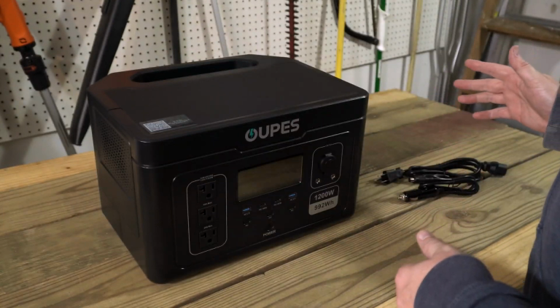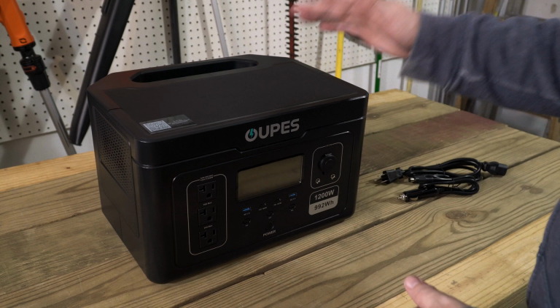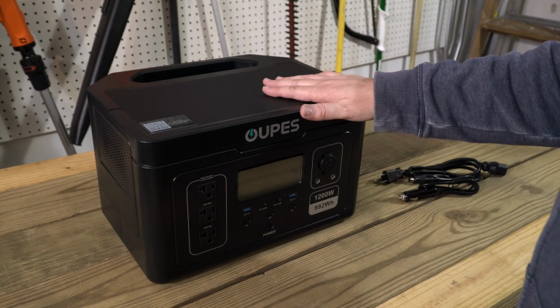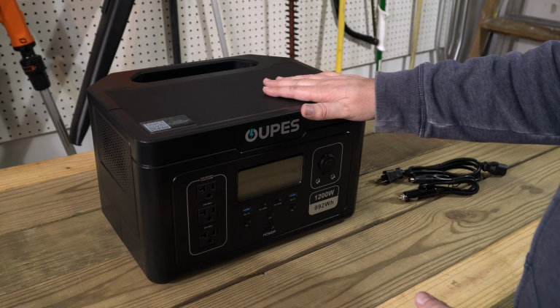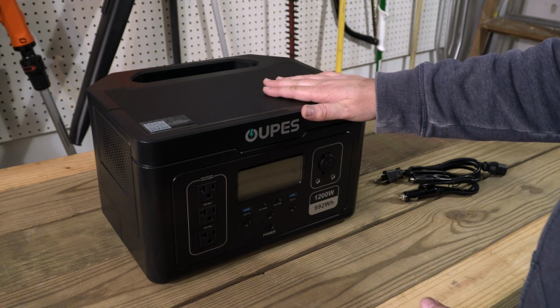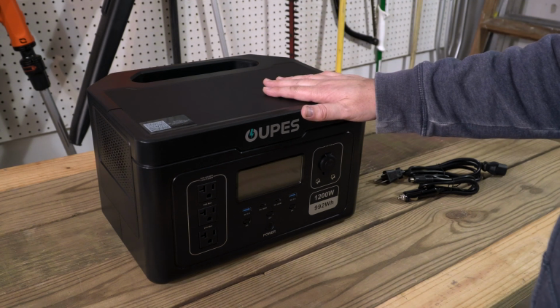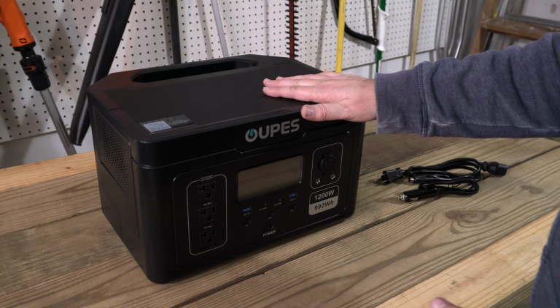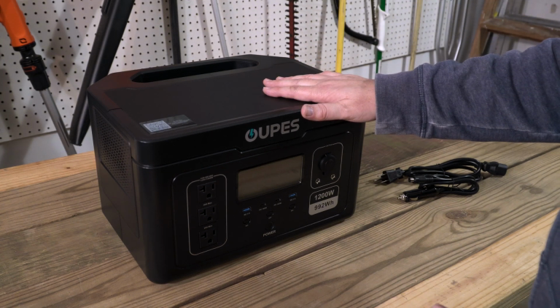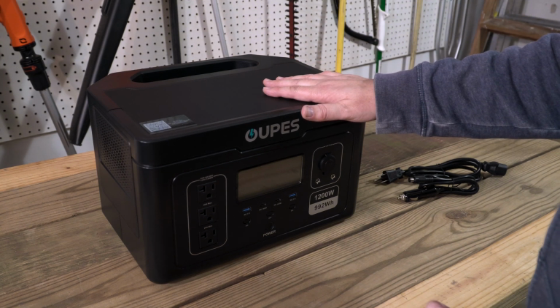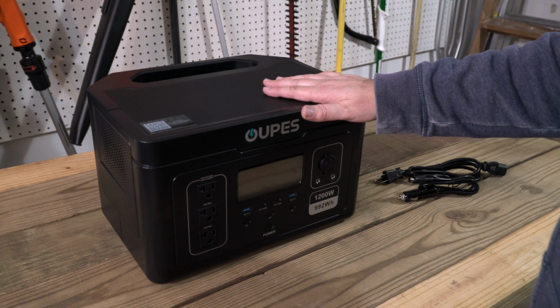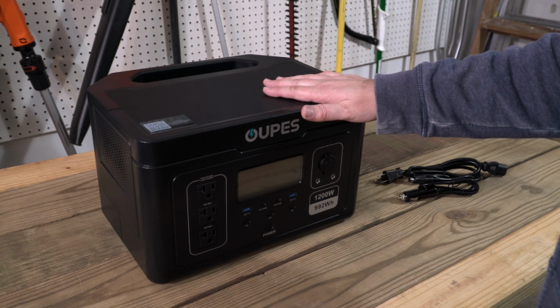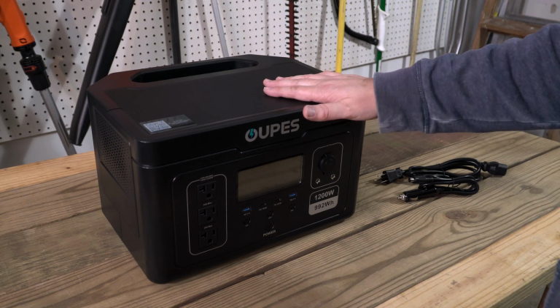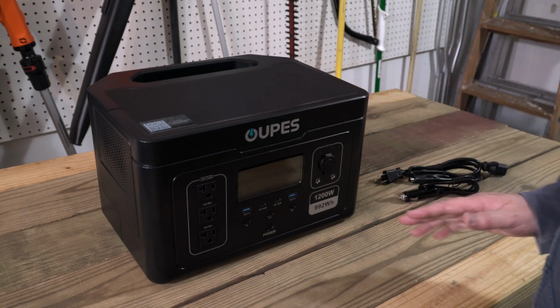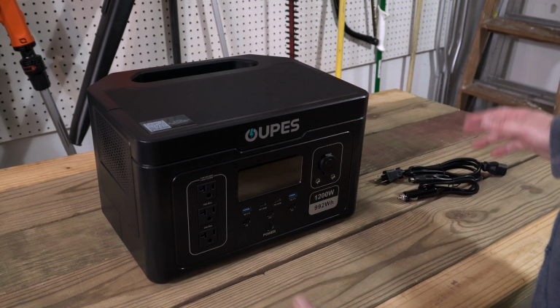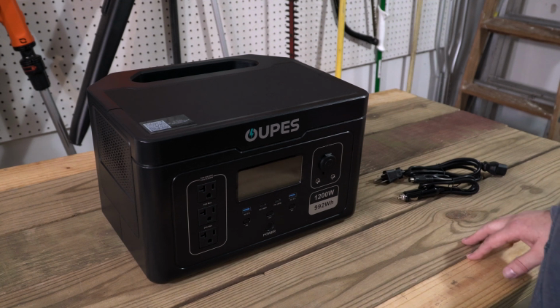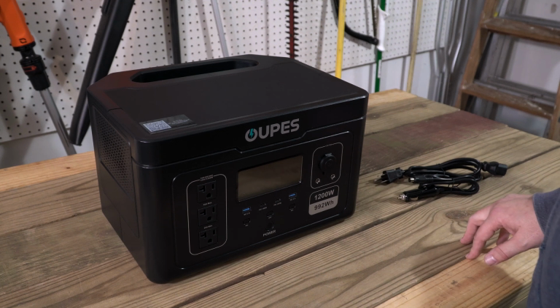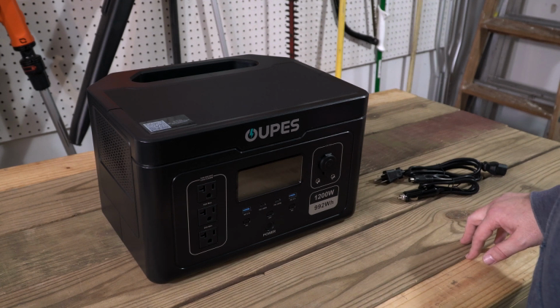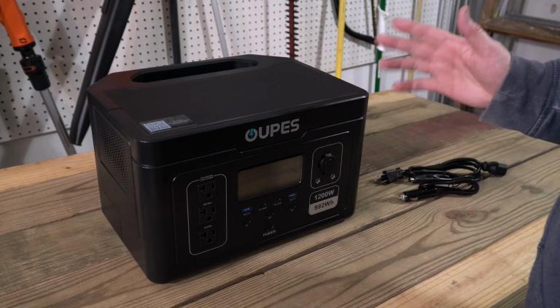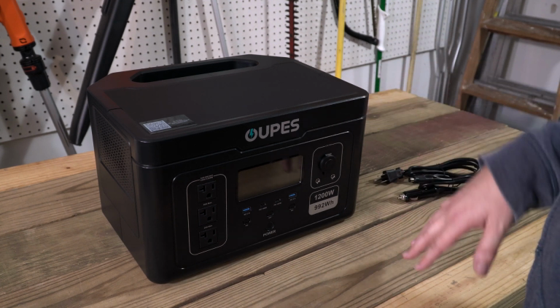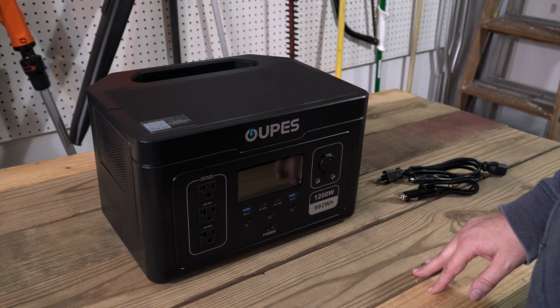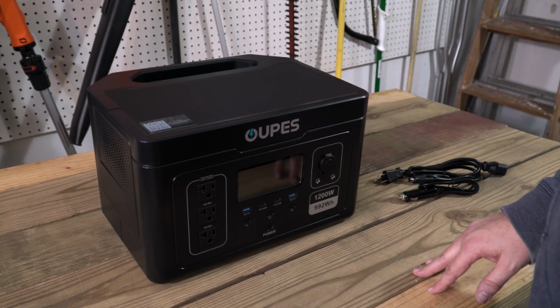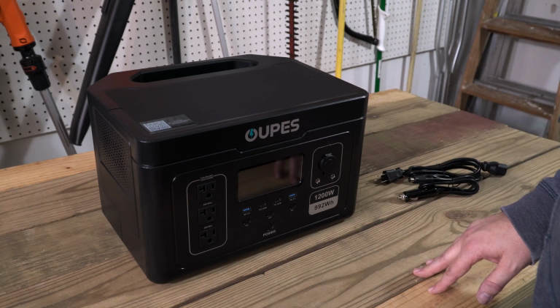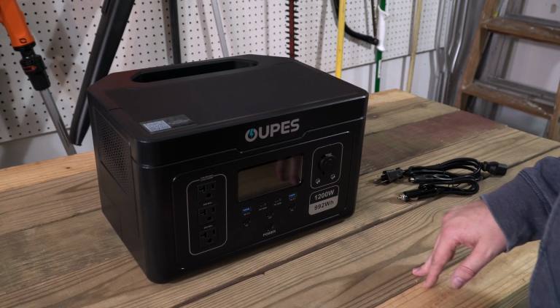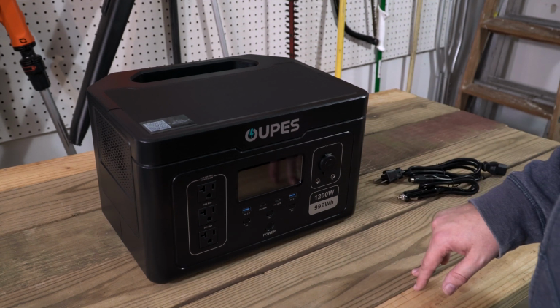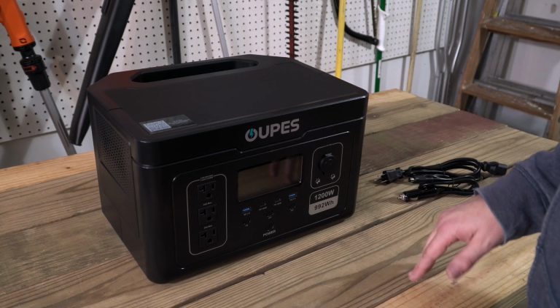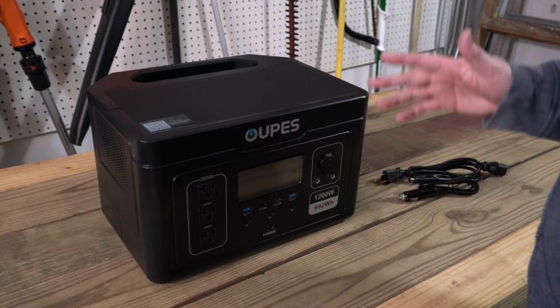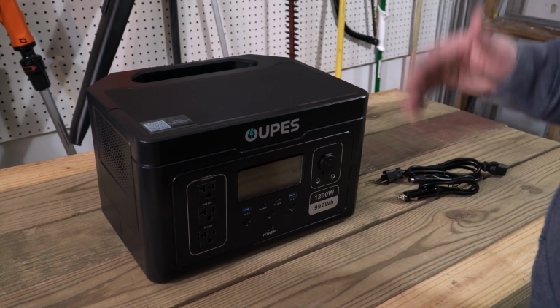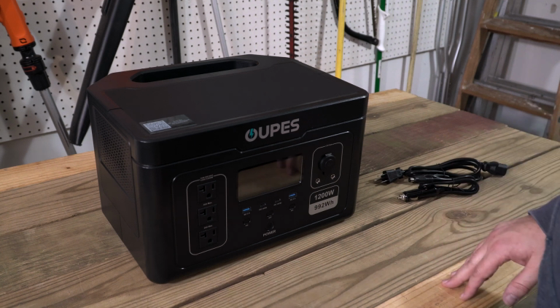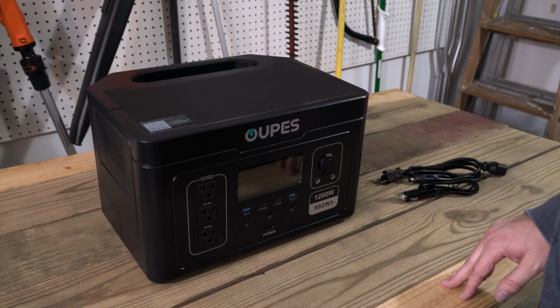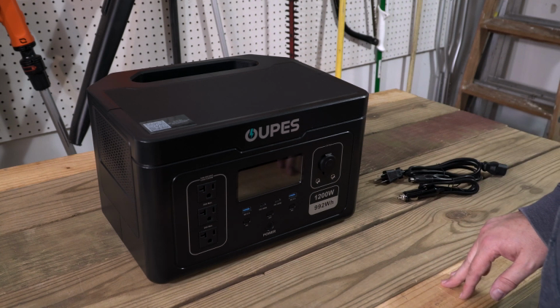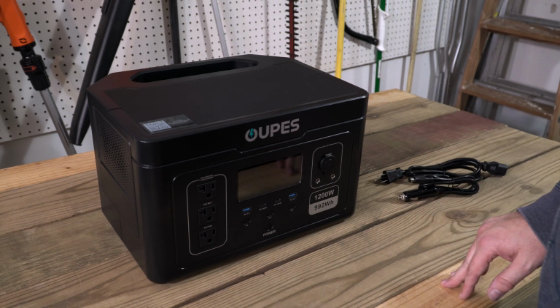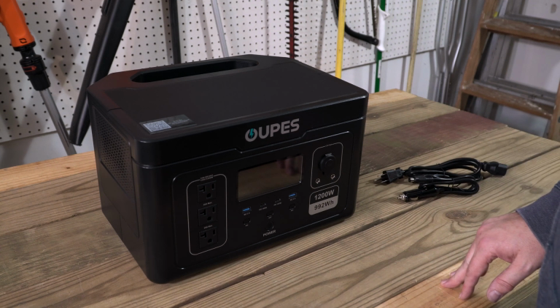You can use it in your house, take it to a ball game, take it on a camping trip, power your camper, or power your campsite.